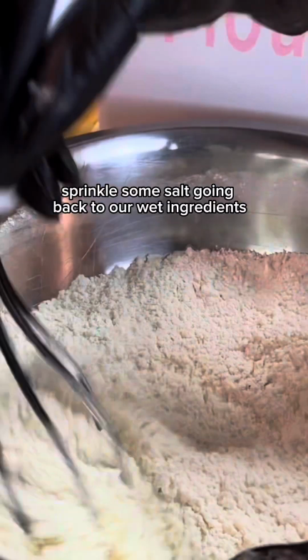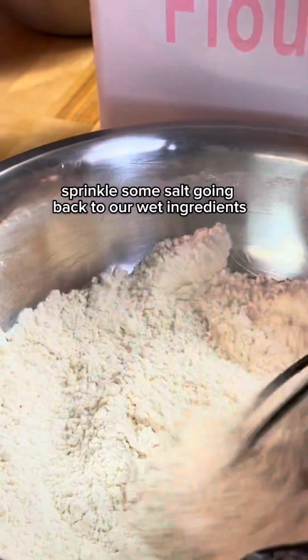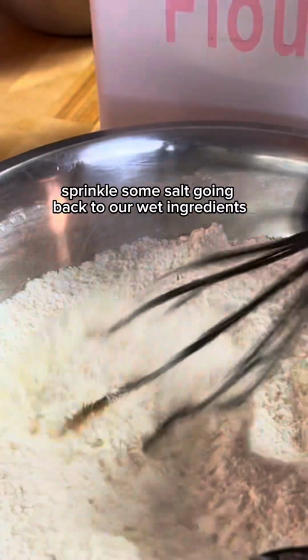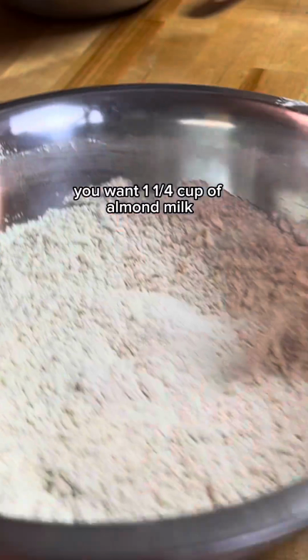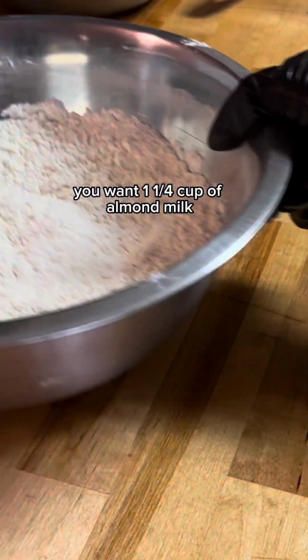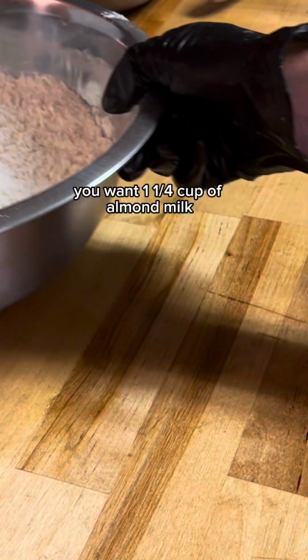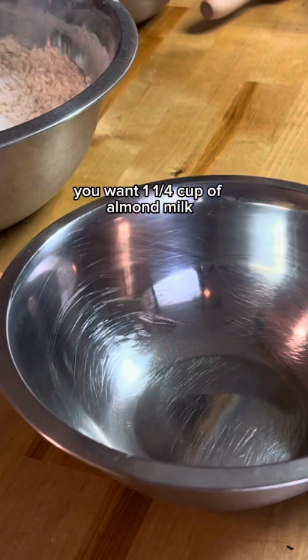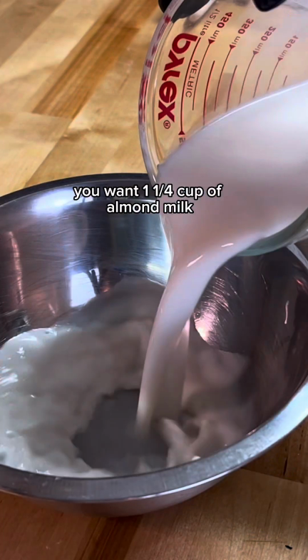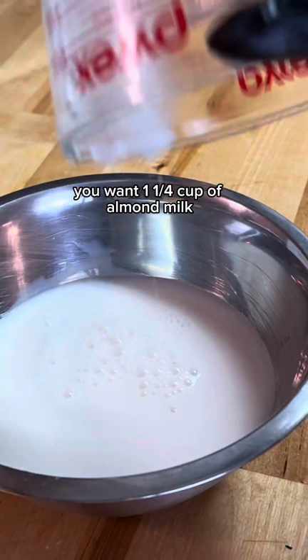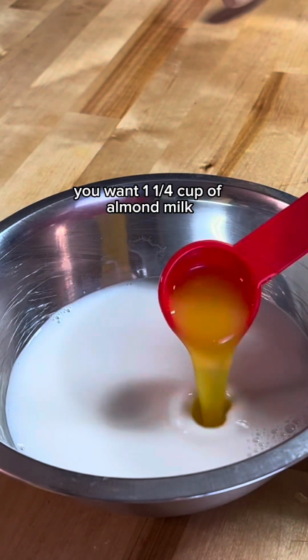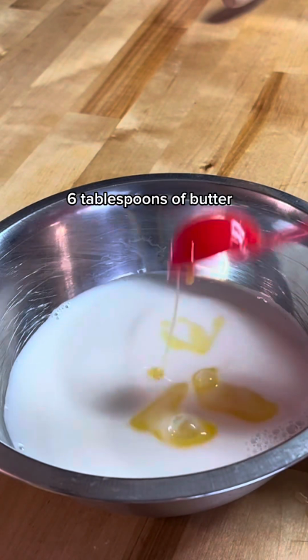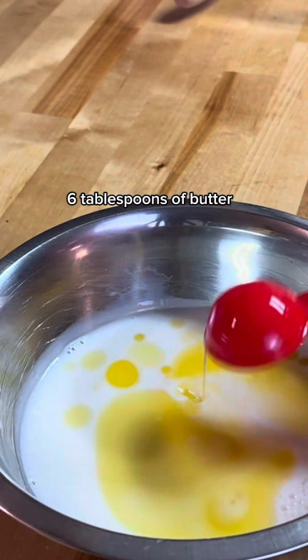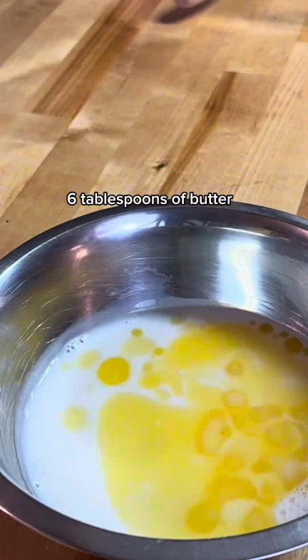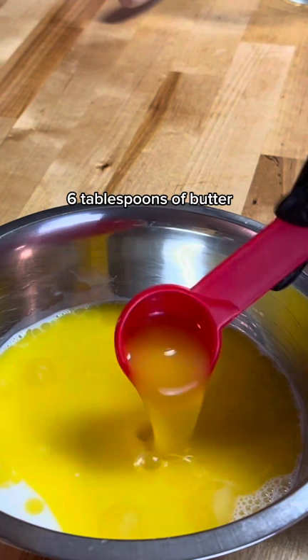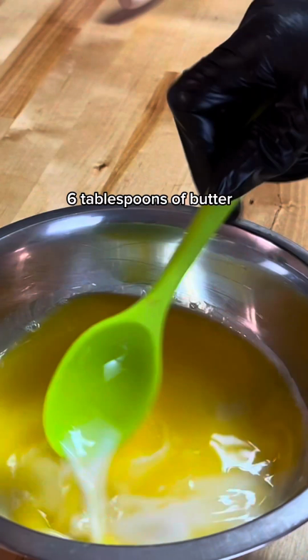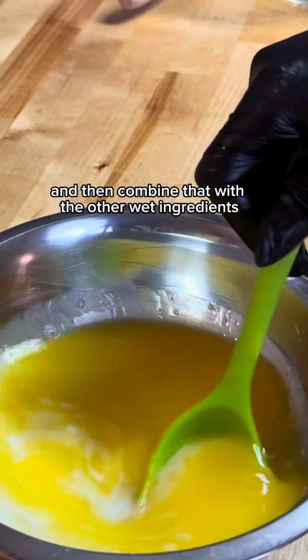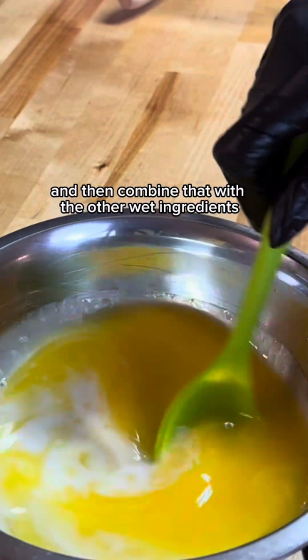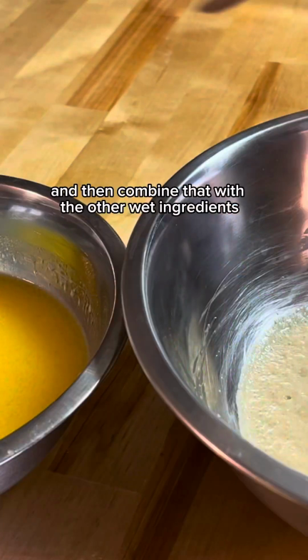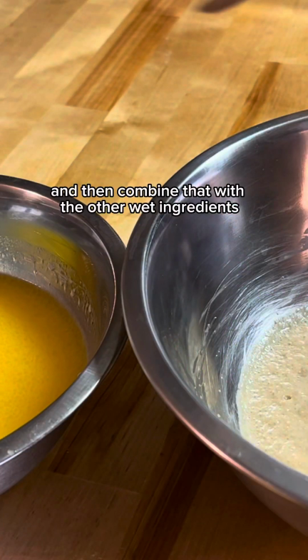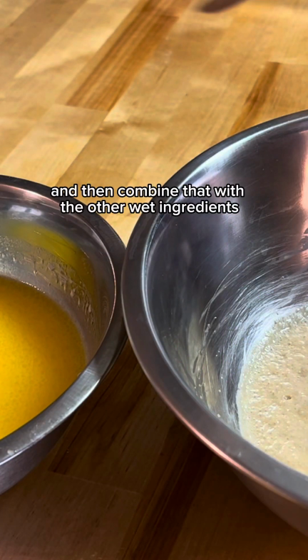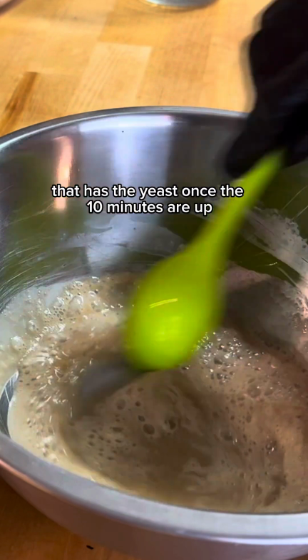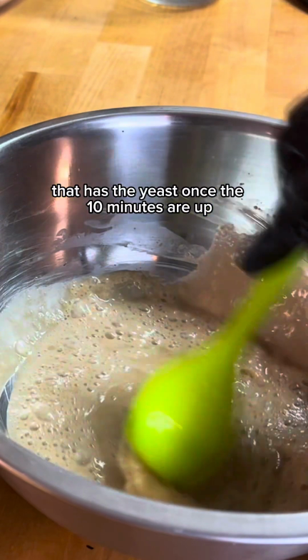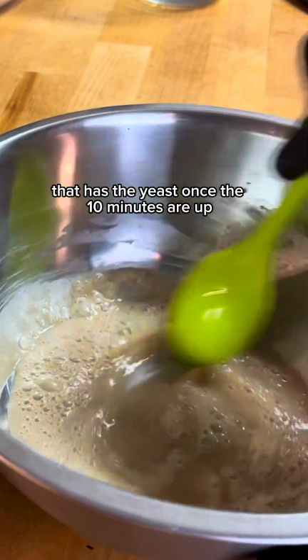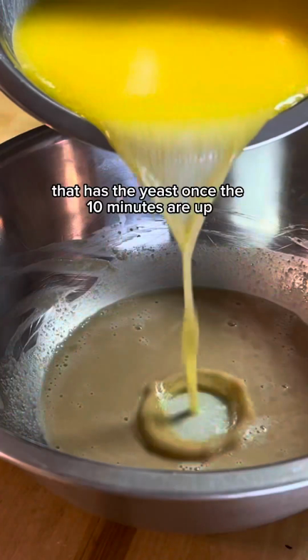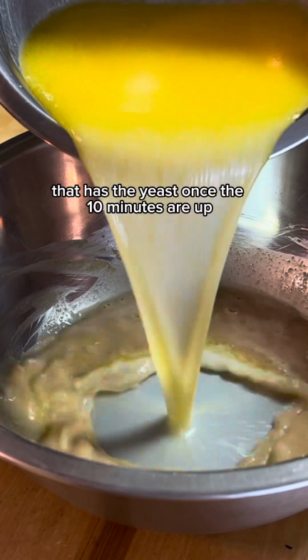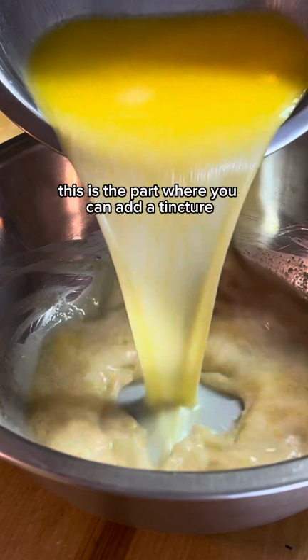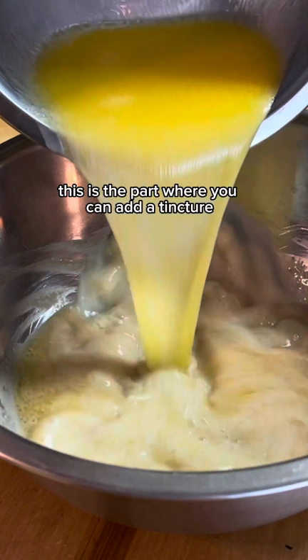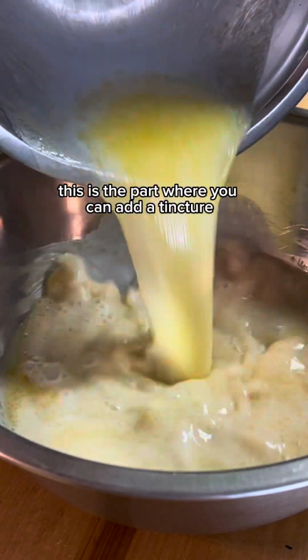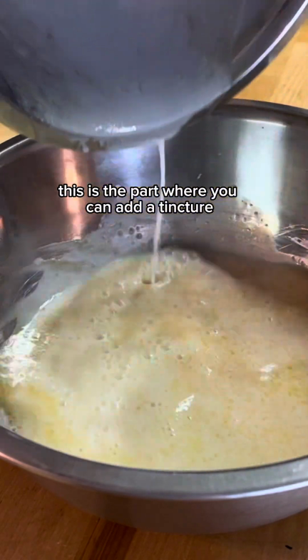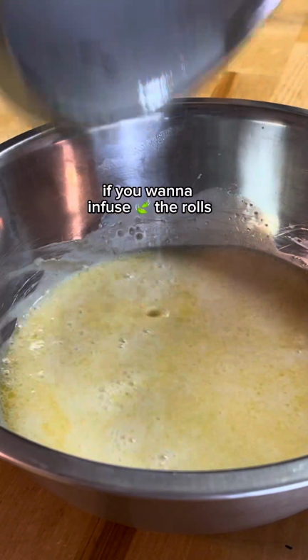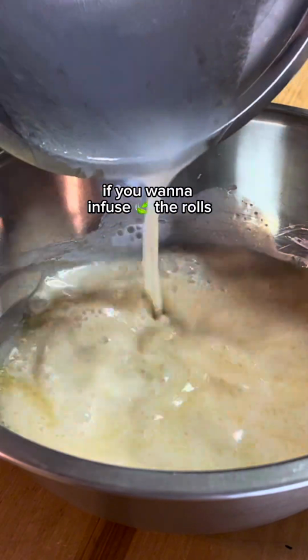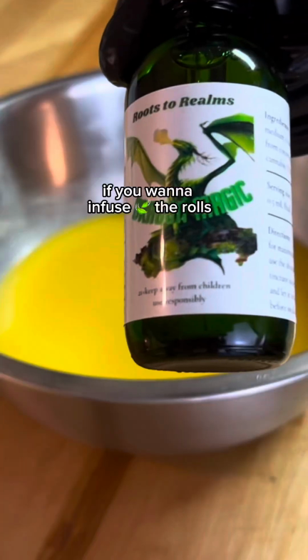Going back to our wet ingredients, you want one and one-fourth cups of almond milk and six tablespoons of butter, then combine that with the other wet ingredients that has the yeast once the 10 minutes are up. This is also the part where you can add a tincture if you want to infuse the rolls.